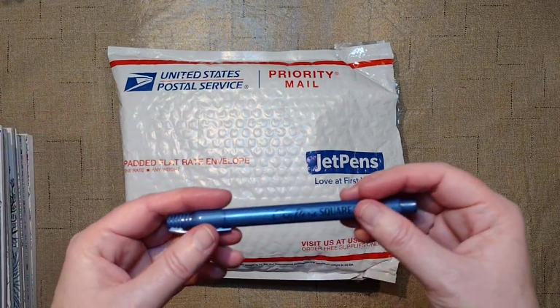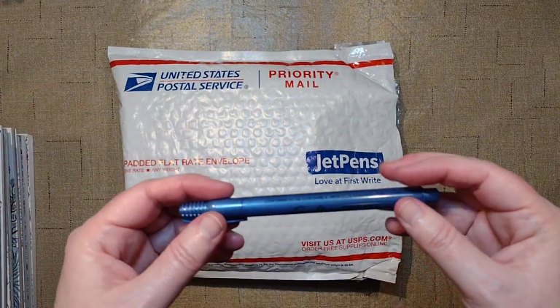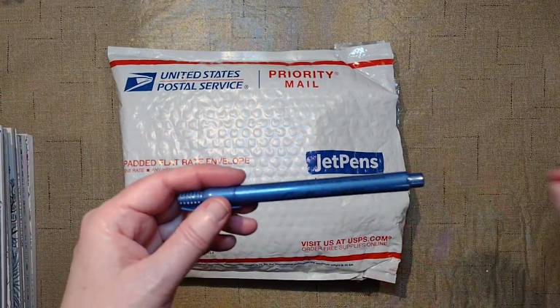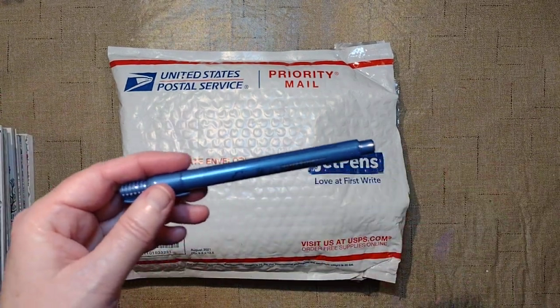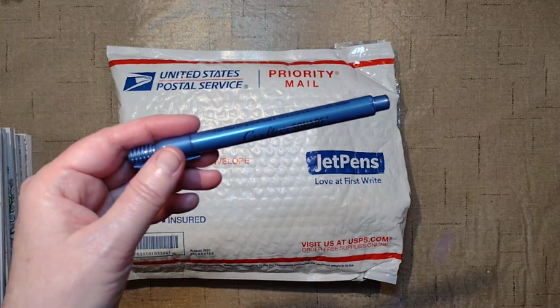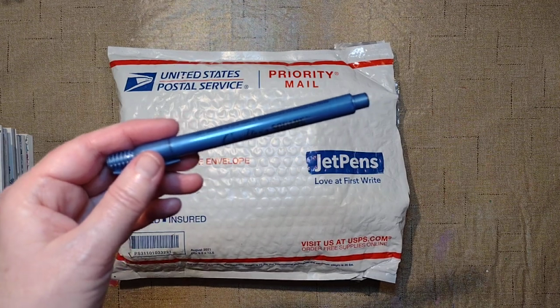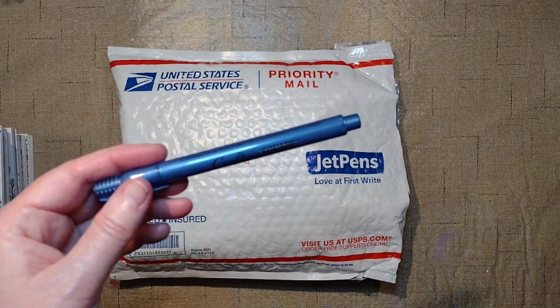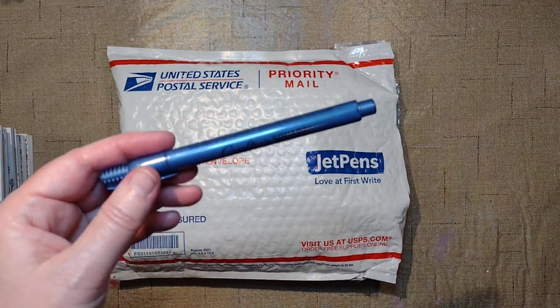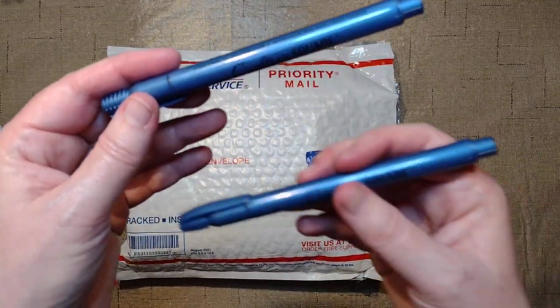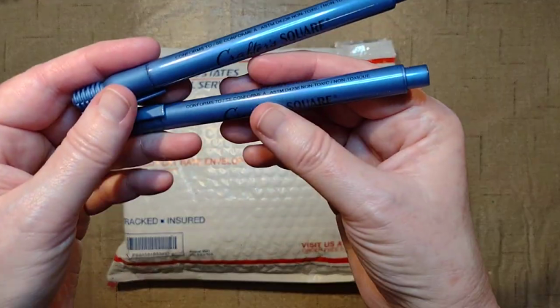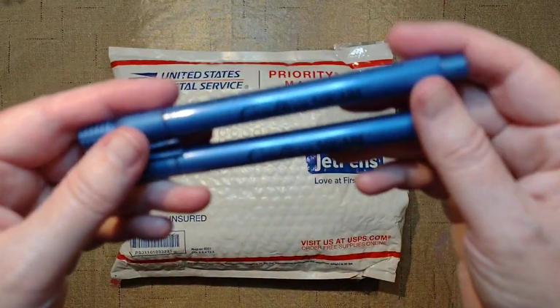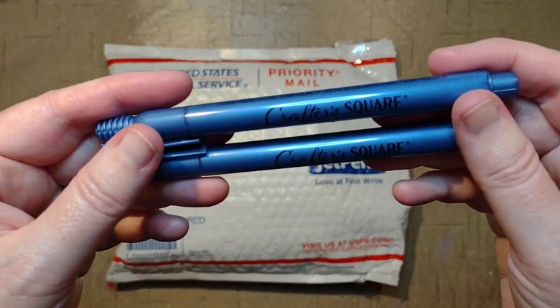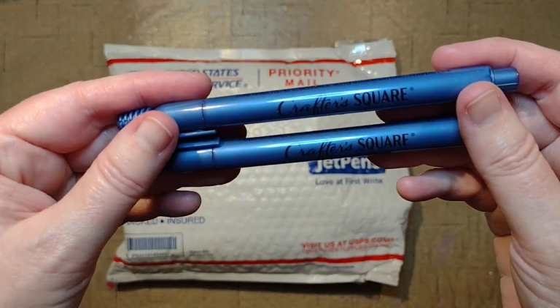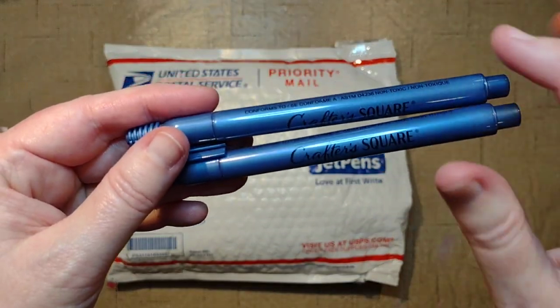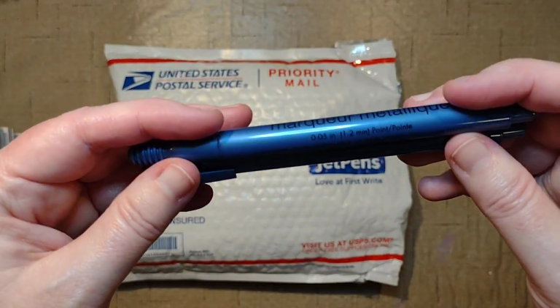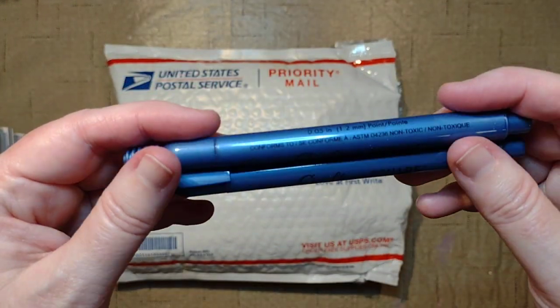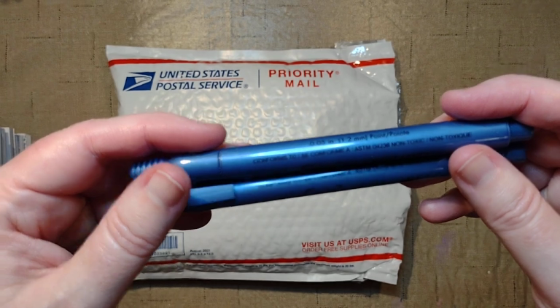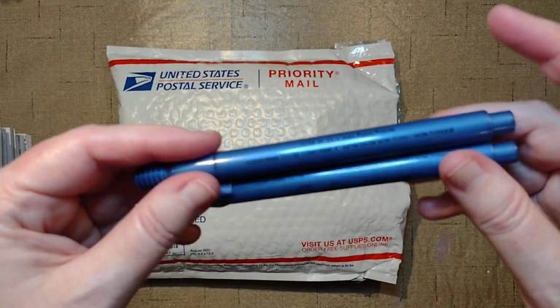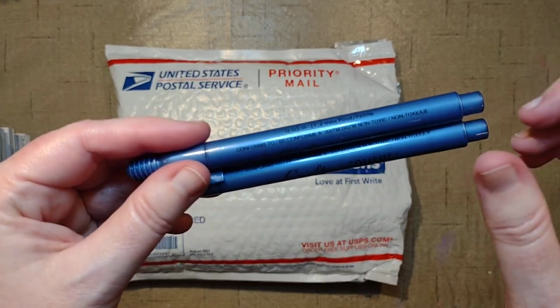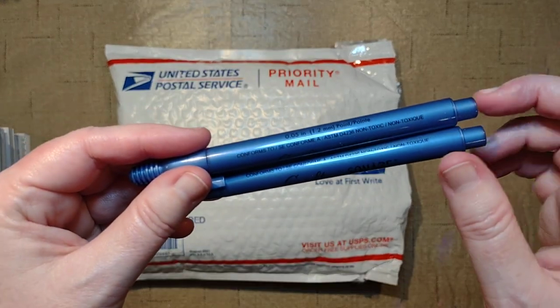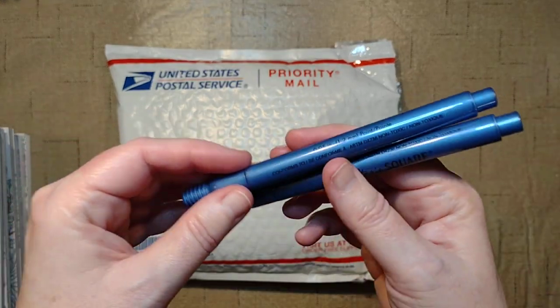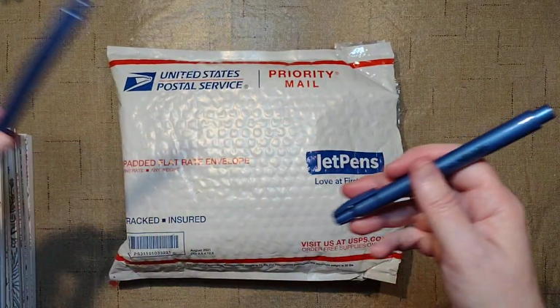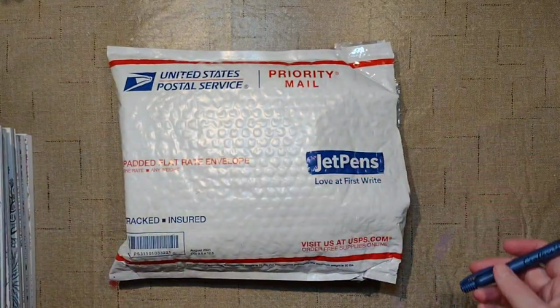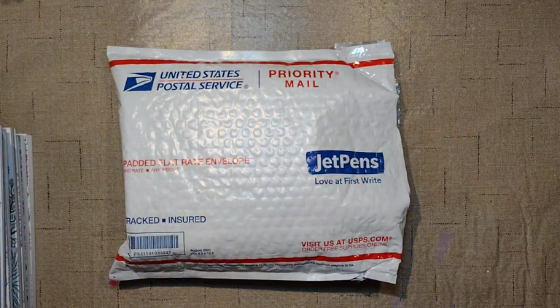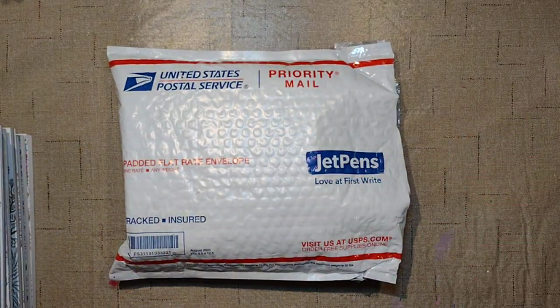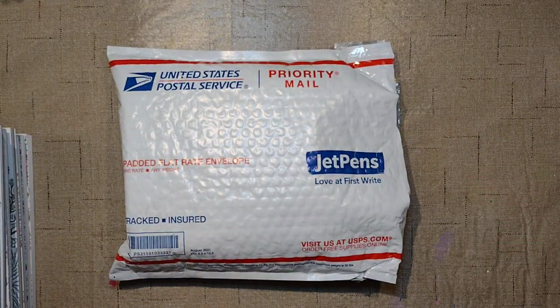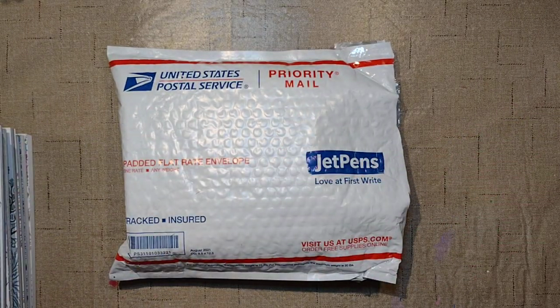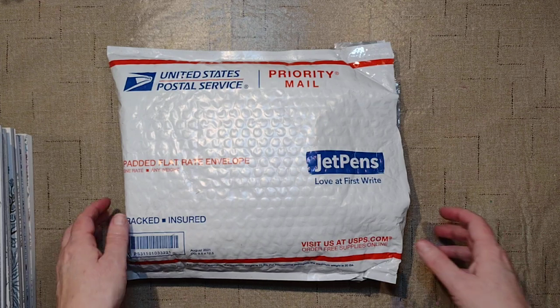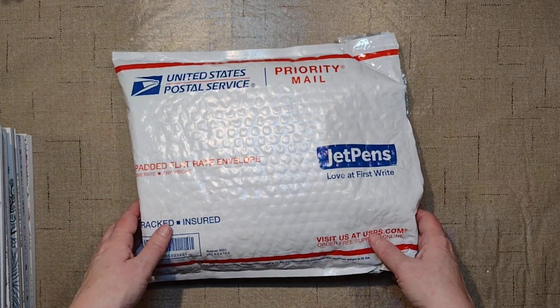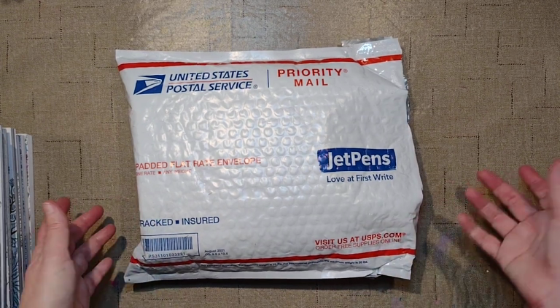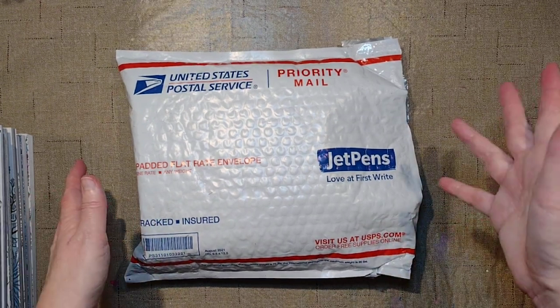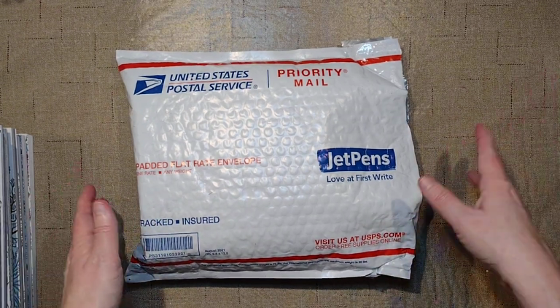I think I got these in February actually. They're already out of the package. And then the Crafter's Square Metallic Markers from the Dollar Store — I don't think I showed those. I think I was using them or something.